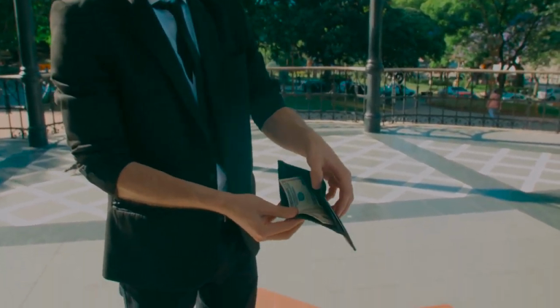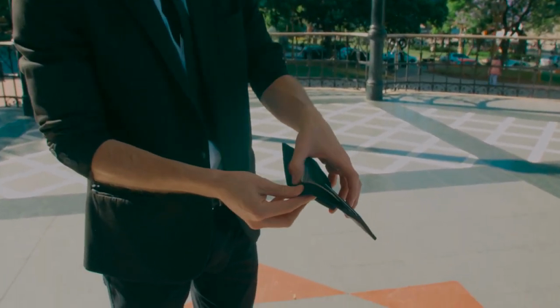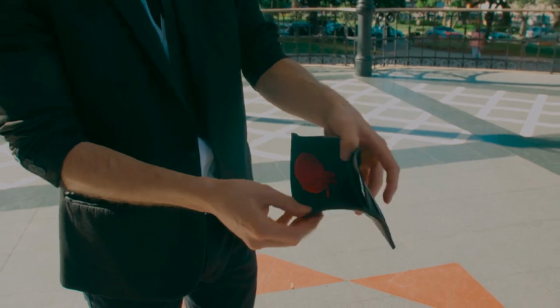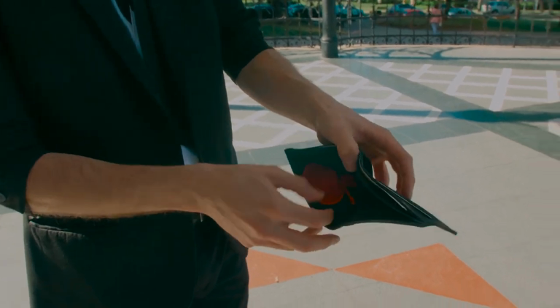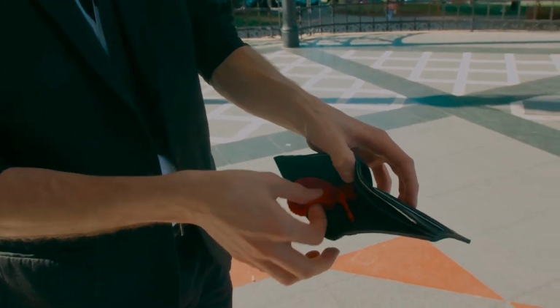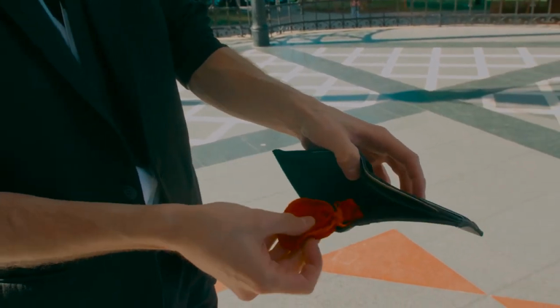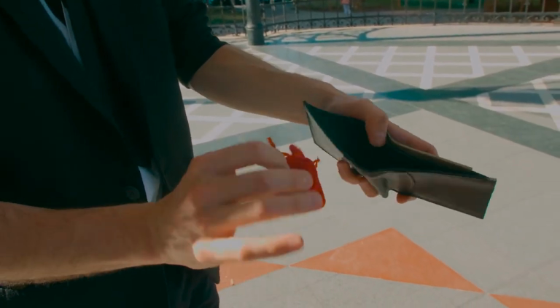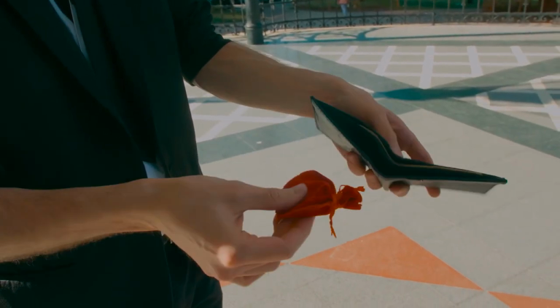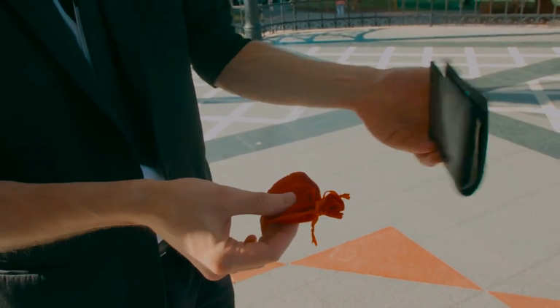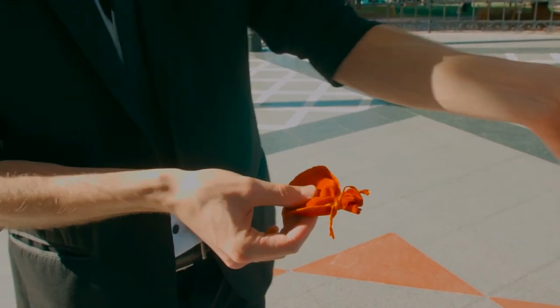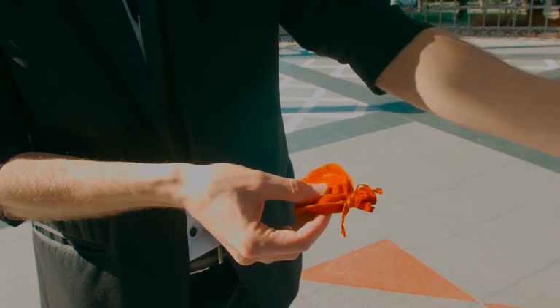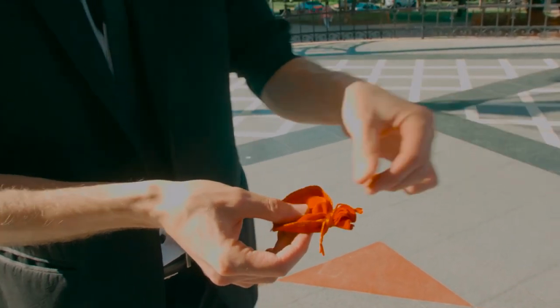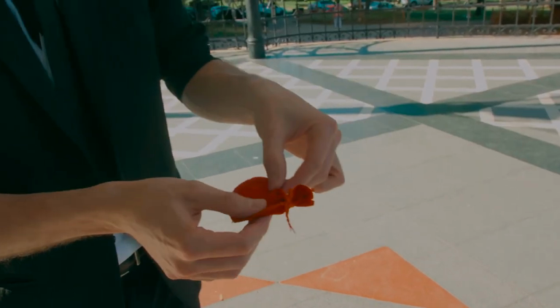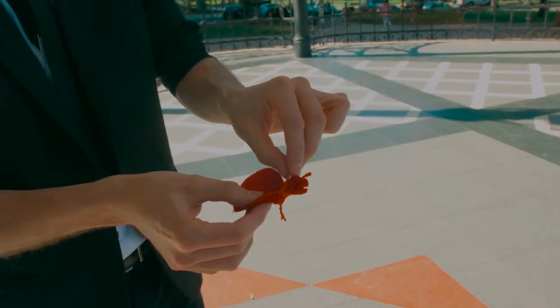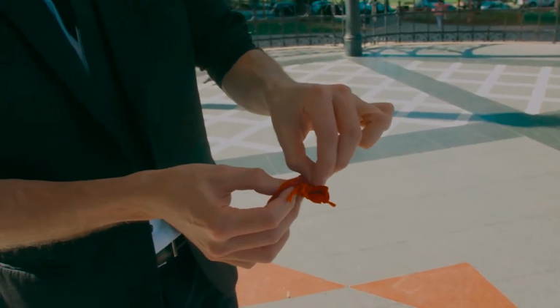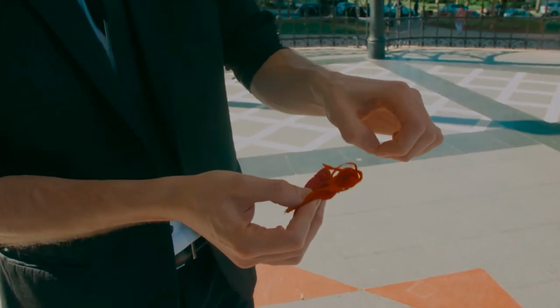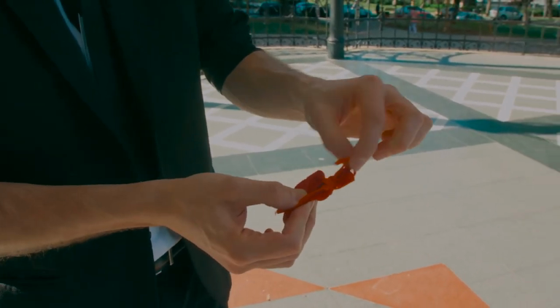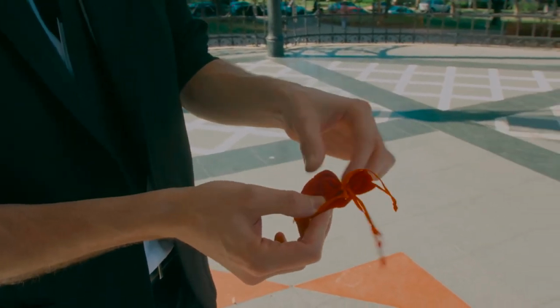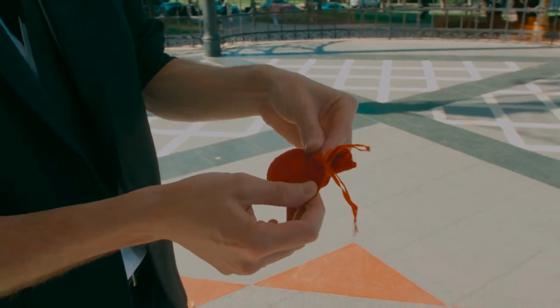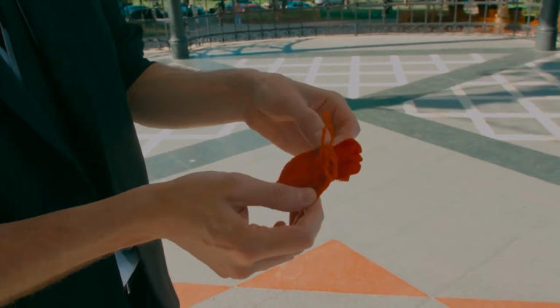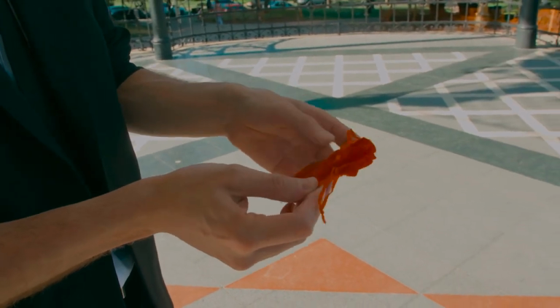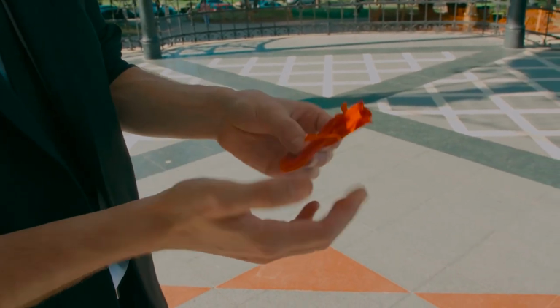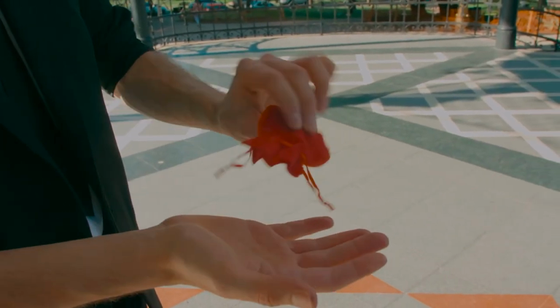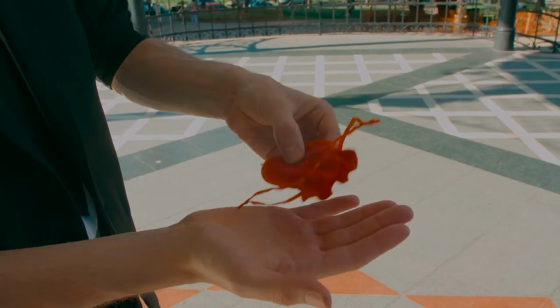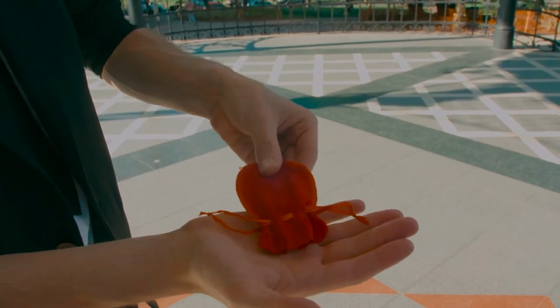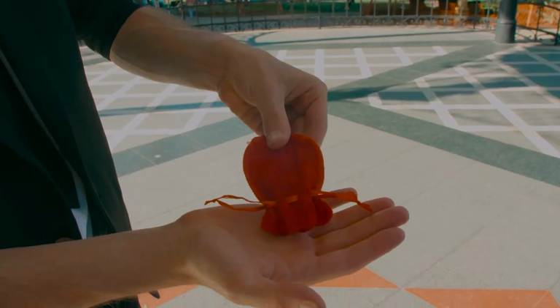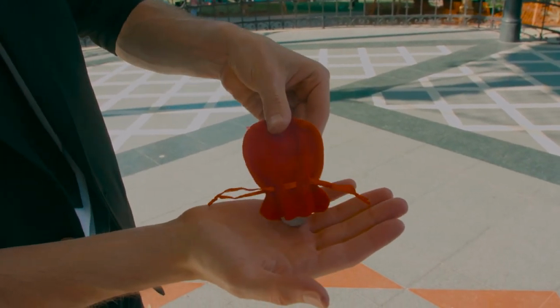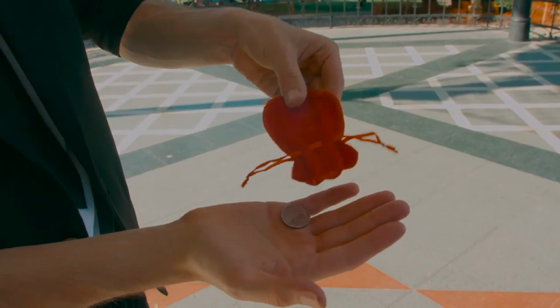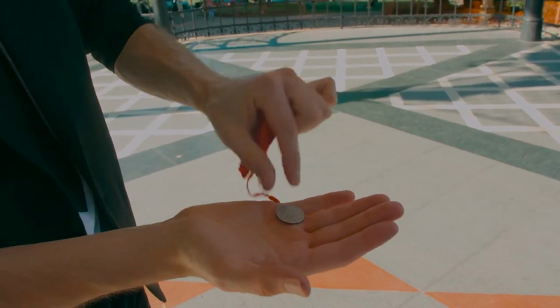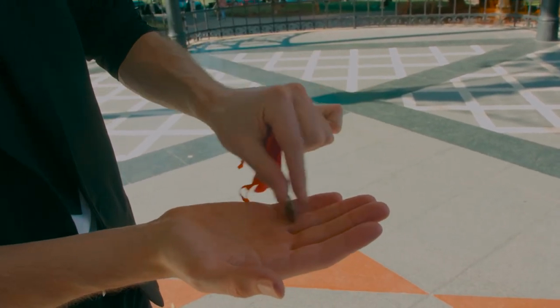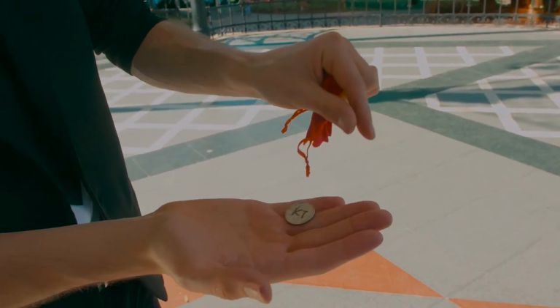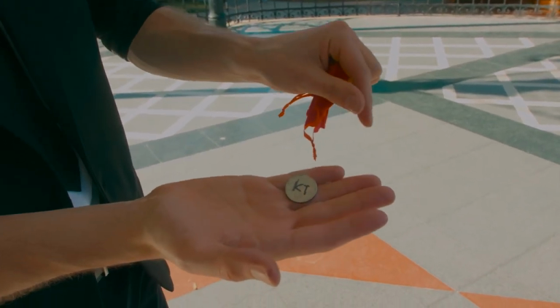Inside, there is an enigmatic jewelry bag, fully closed. It is untied slowly, and there we find the signed coin.